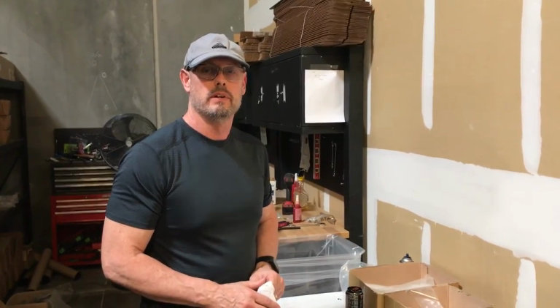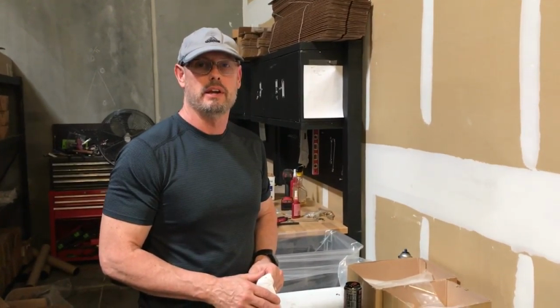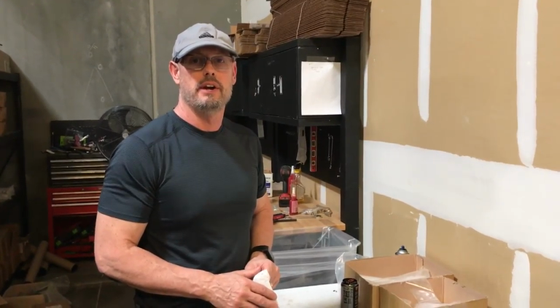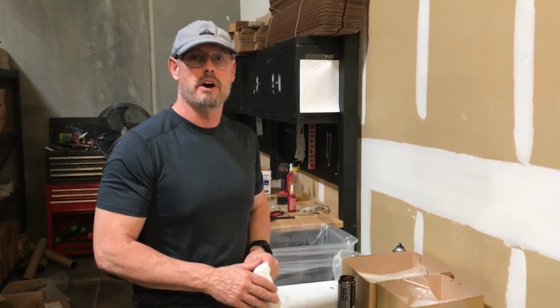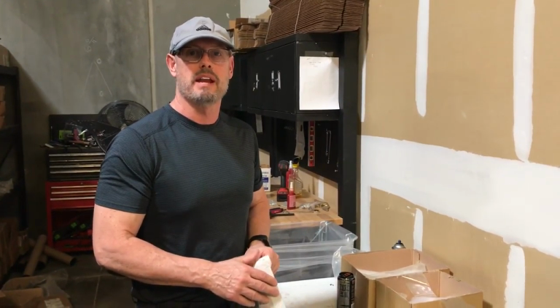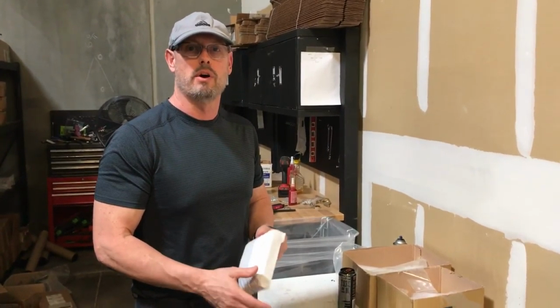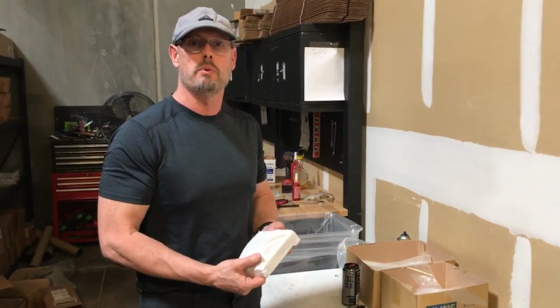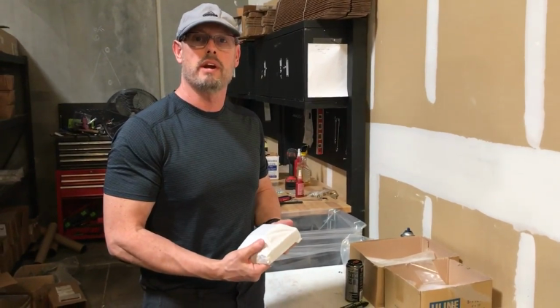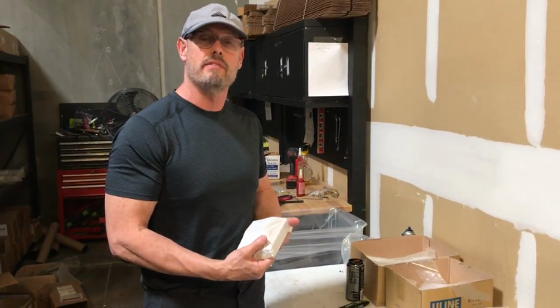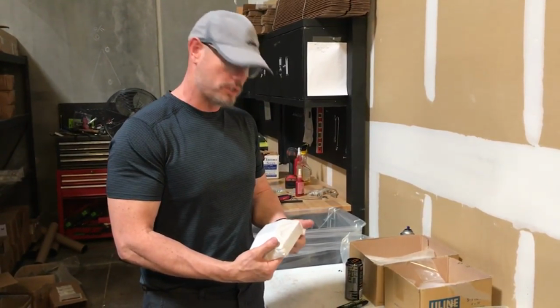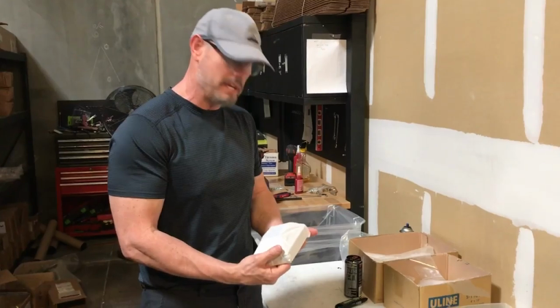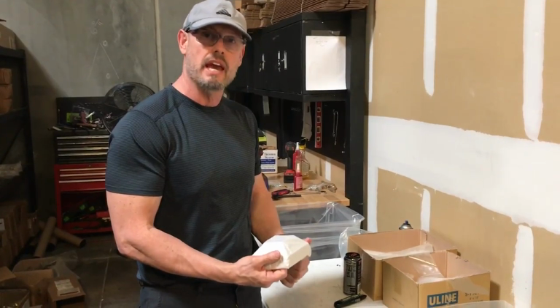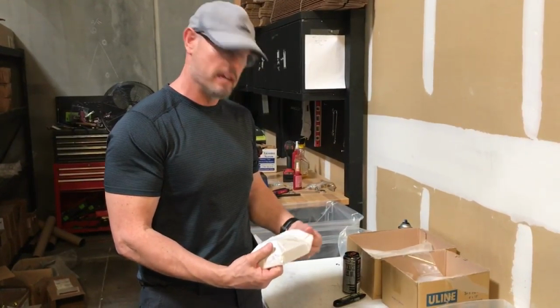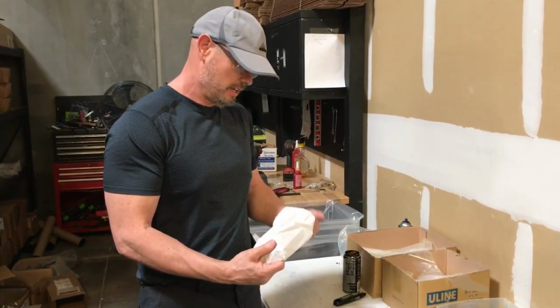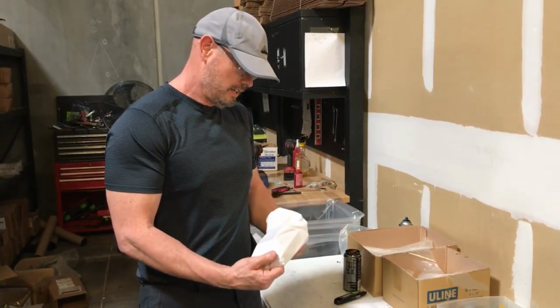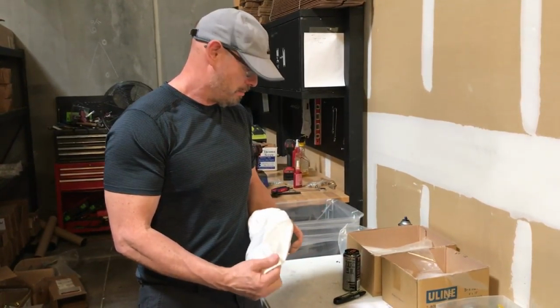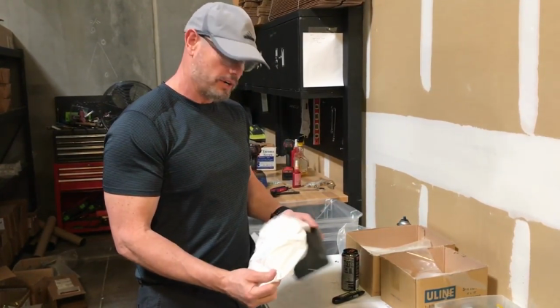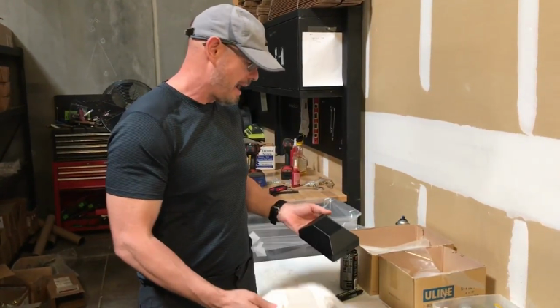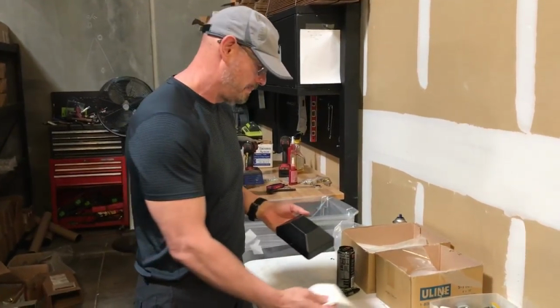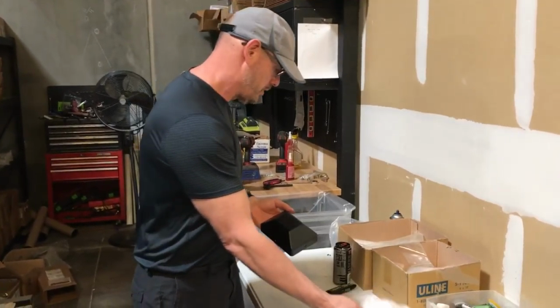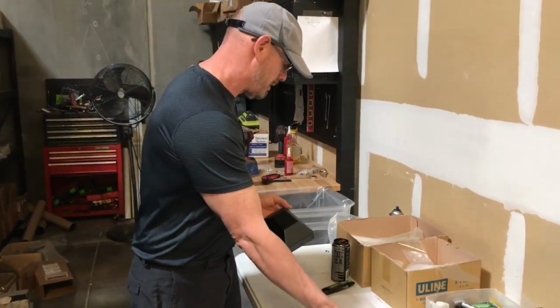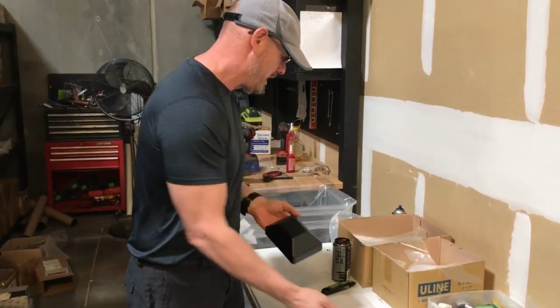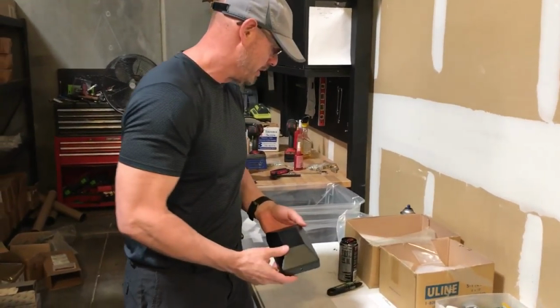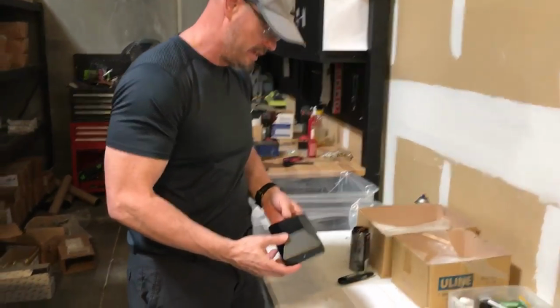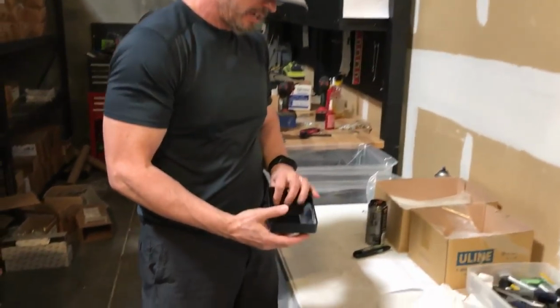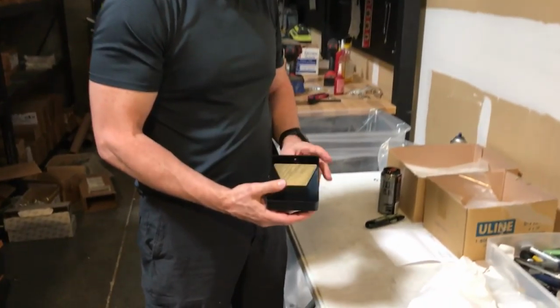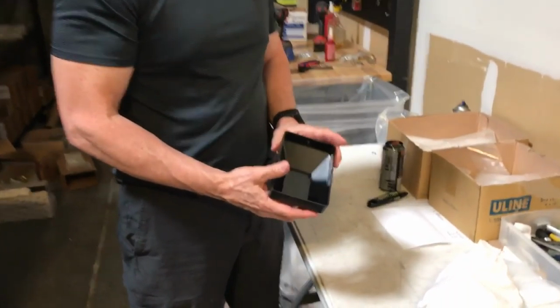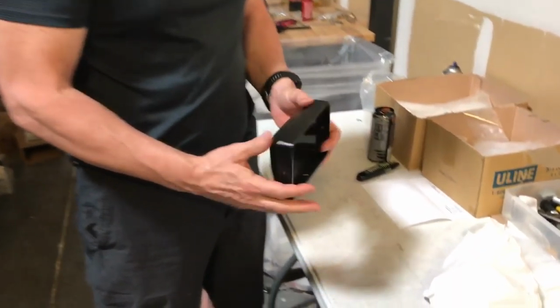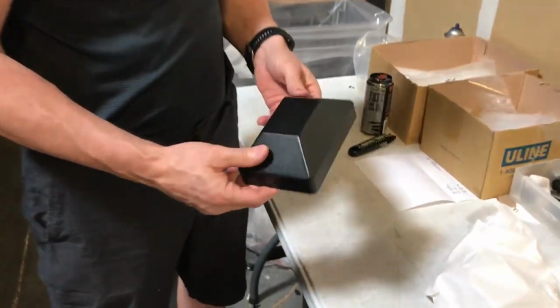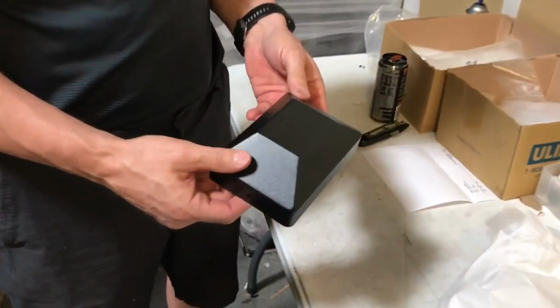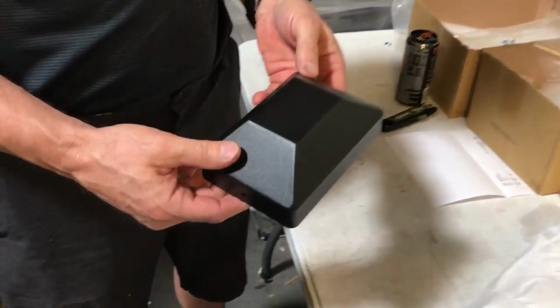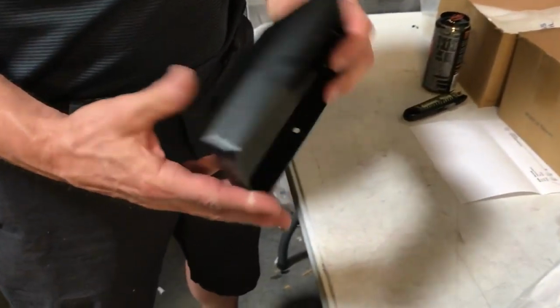Hi, Gary here with Automatic Dora Hardware. What I have here is a VEA bollard cap, which goes on a VEA bollard. It's black and made out of plastic.